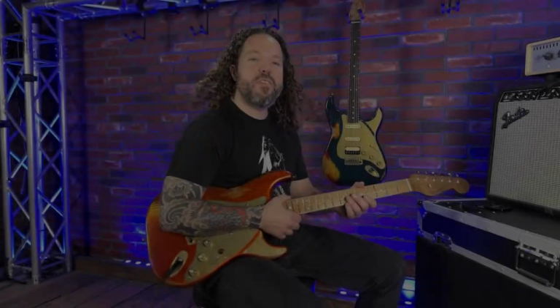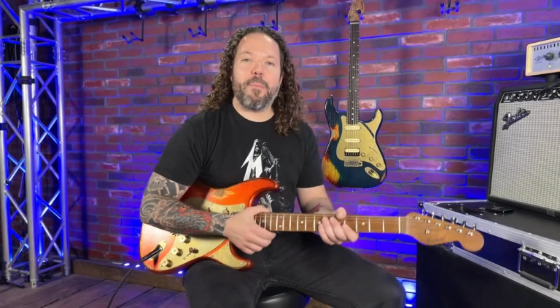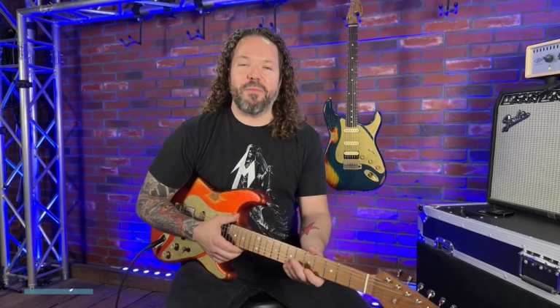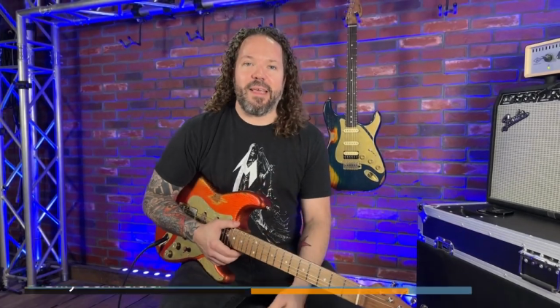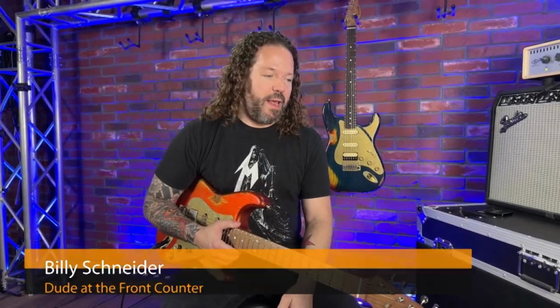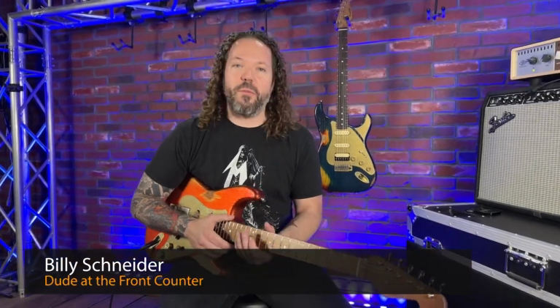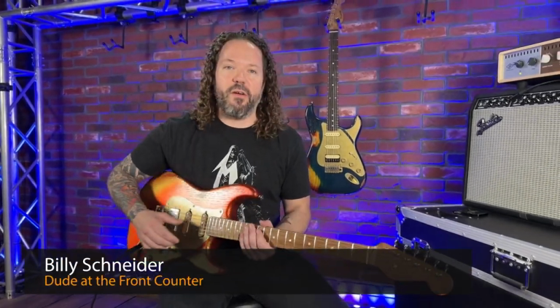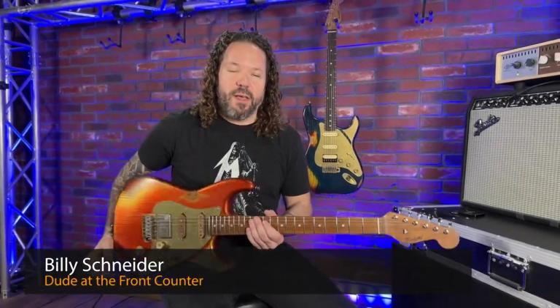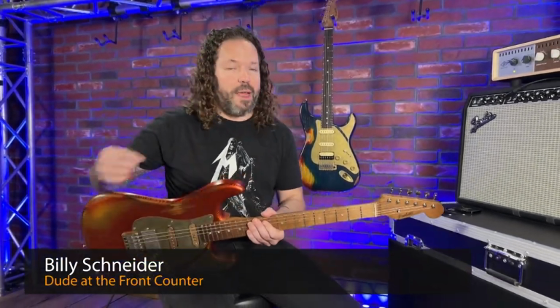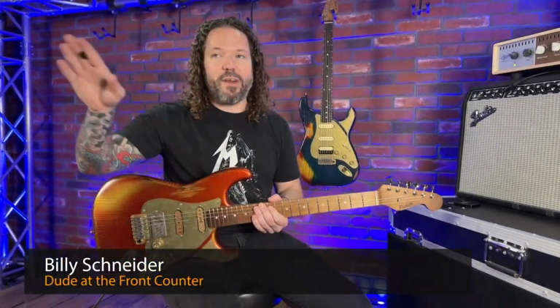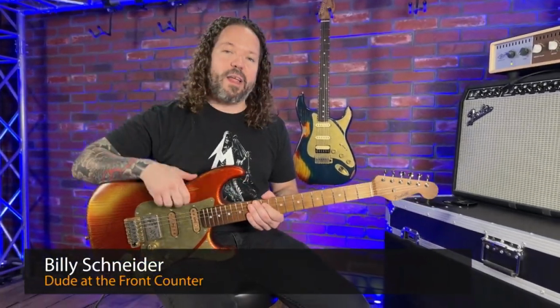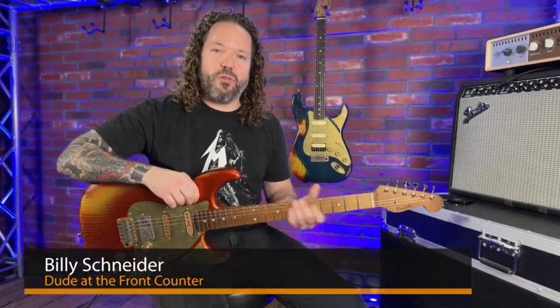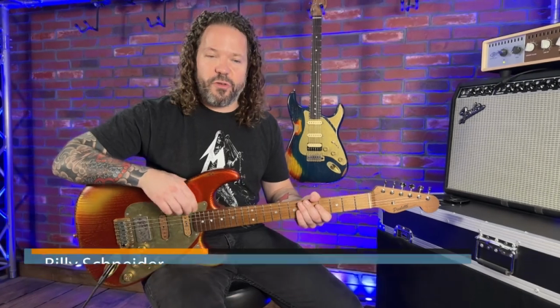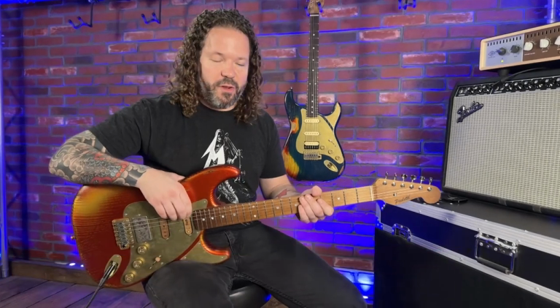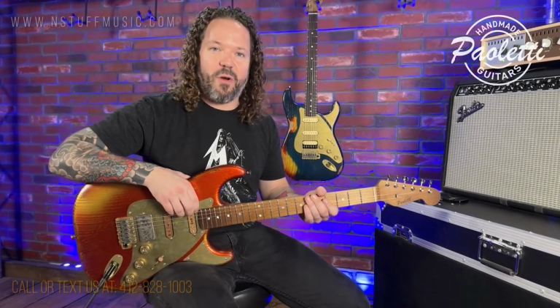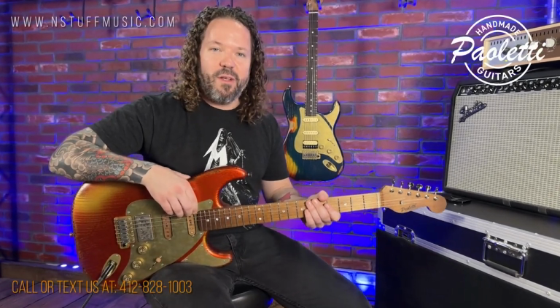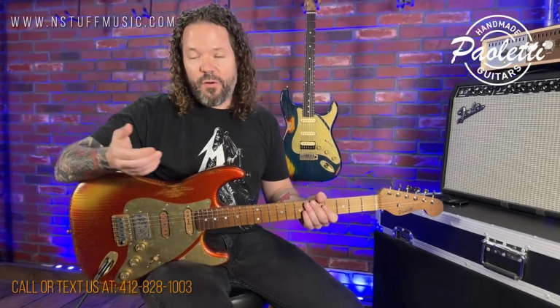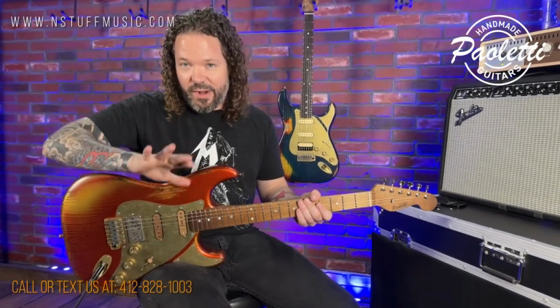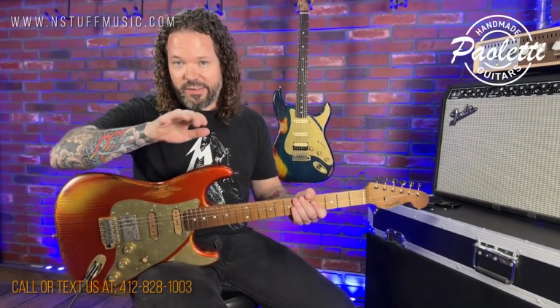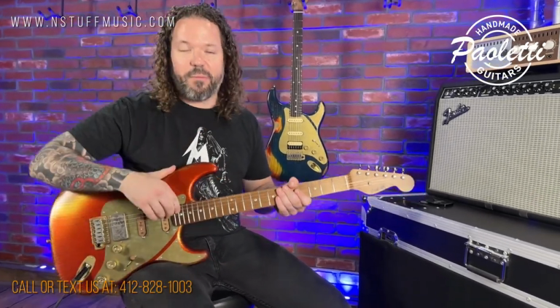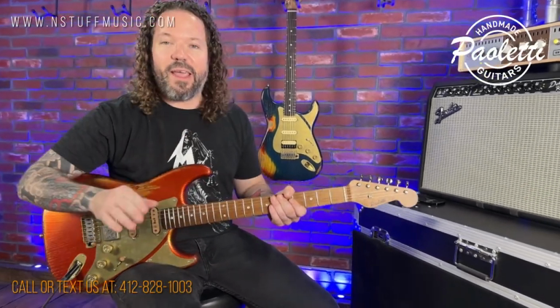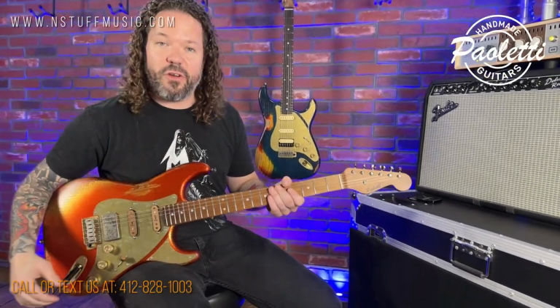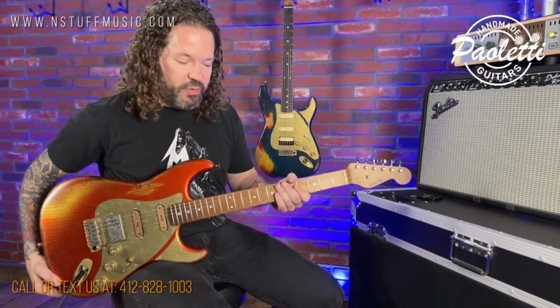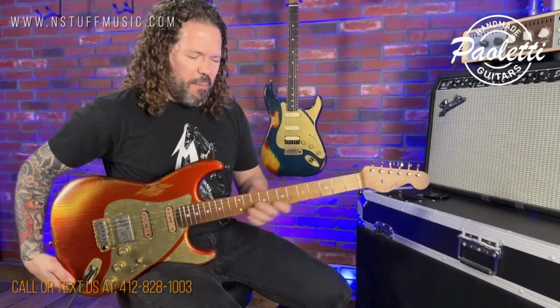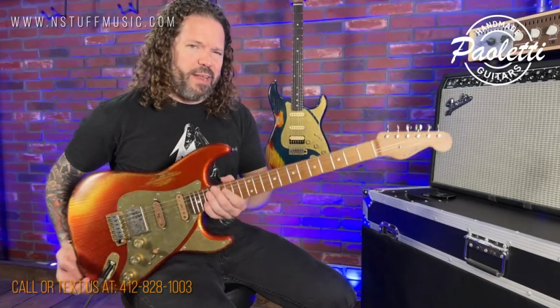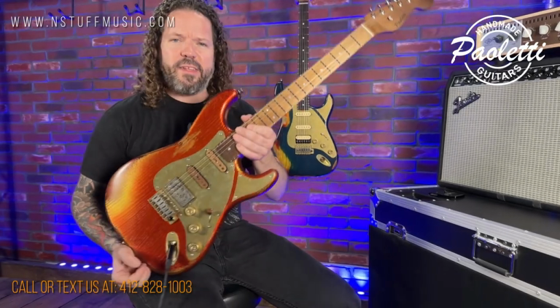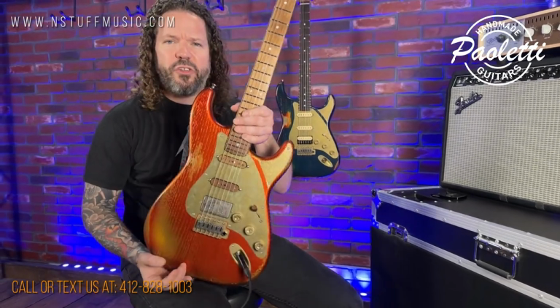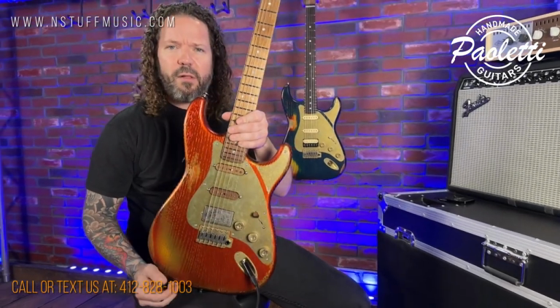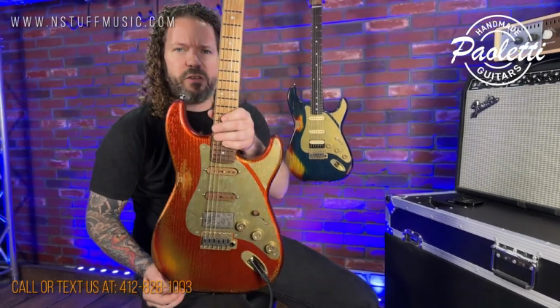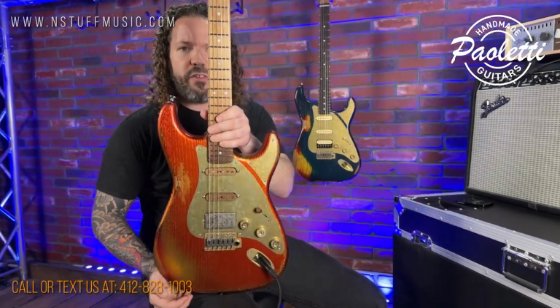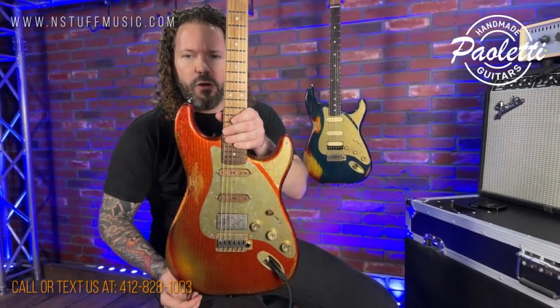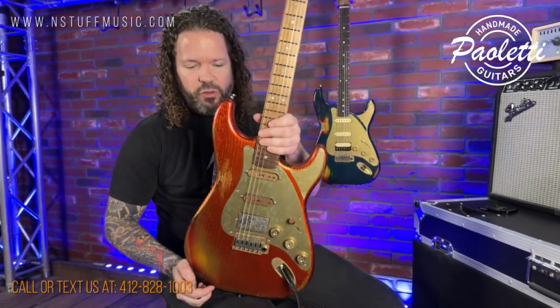What's up everybody, it's Billy from N Stuff Music. I'm the front counter guy — usually you see me in the guitar department, or if you're from out of town and texting us, I'm probably the guy answering all your messages. But I want to take a minute to introduce you to Pauletti Guitars, new at the store.